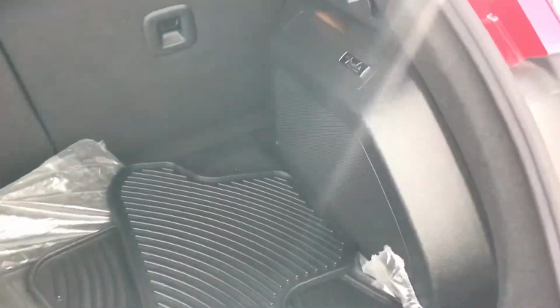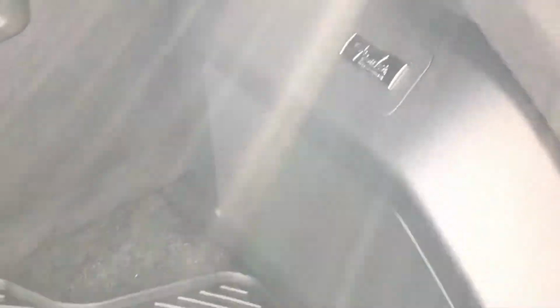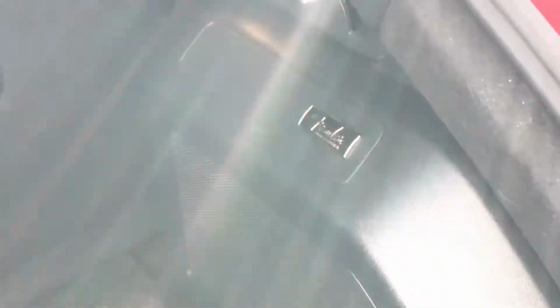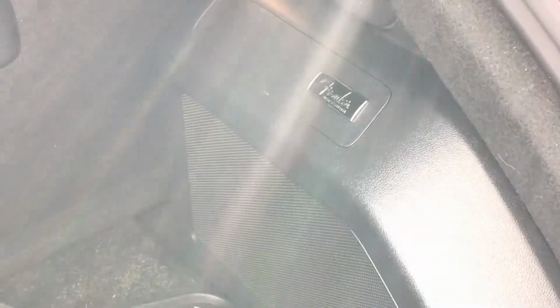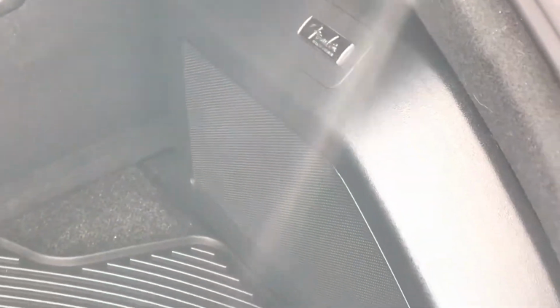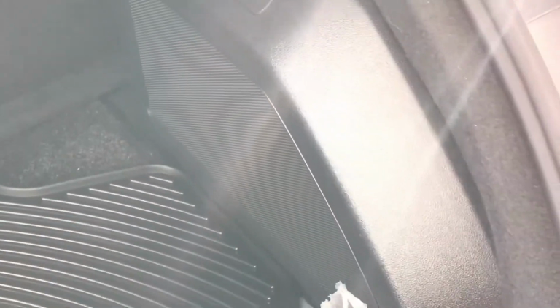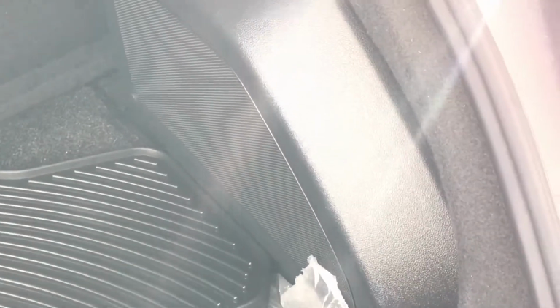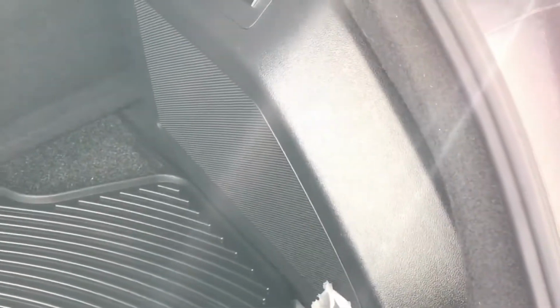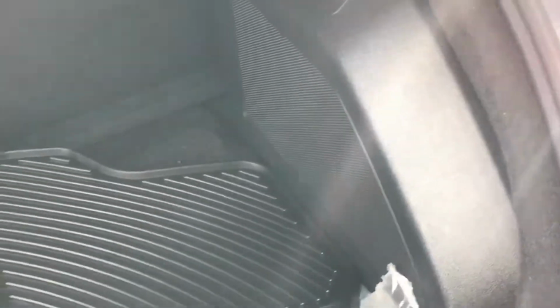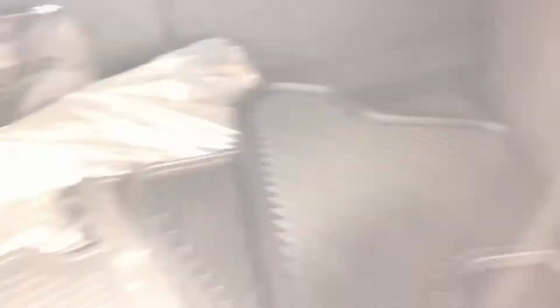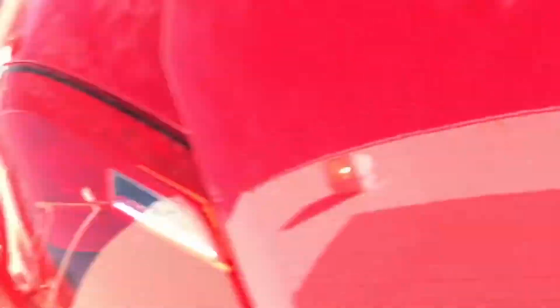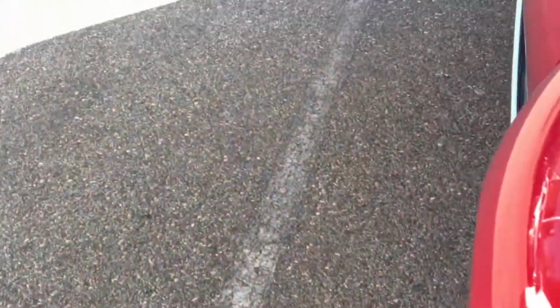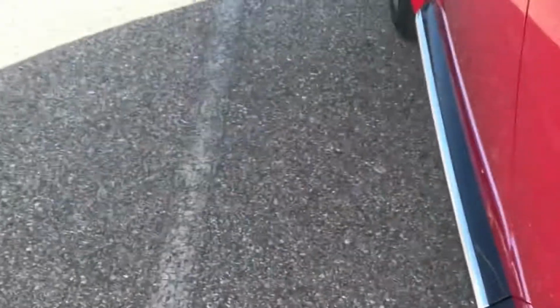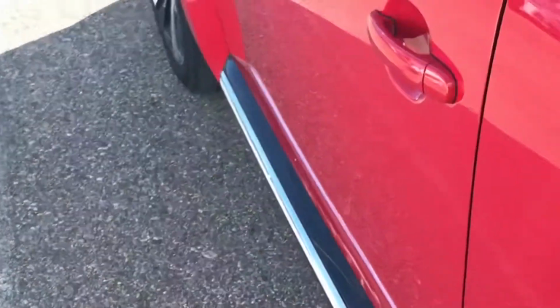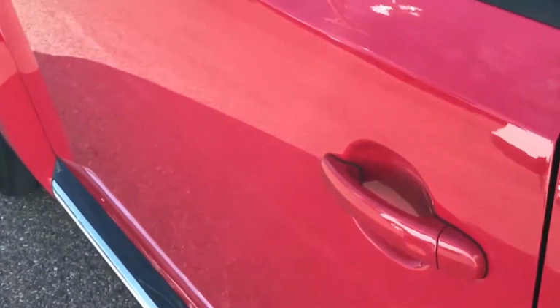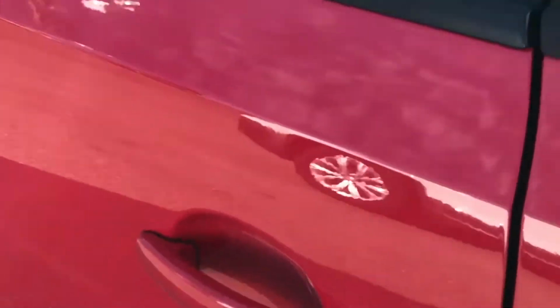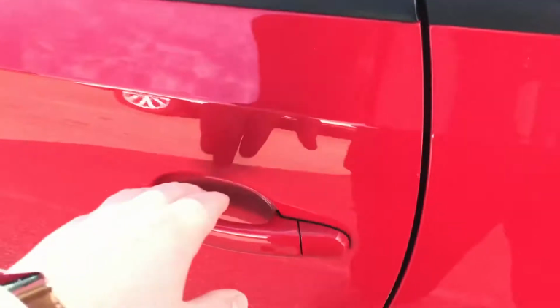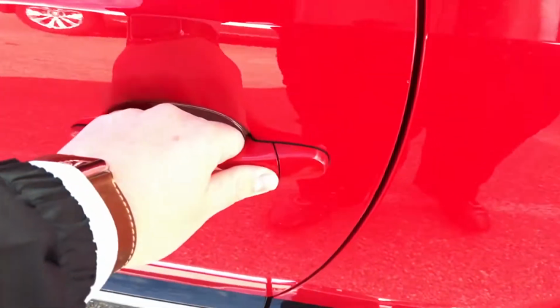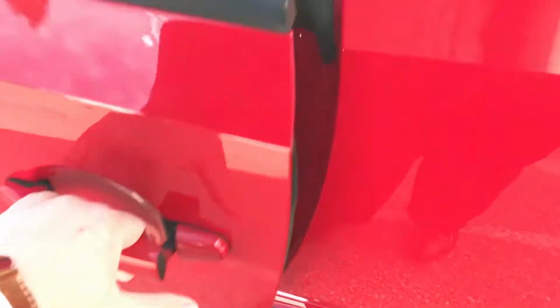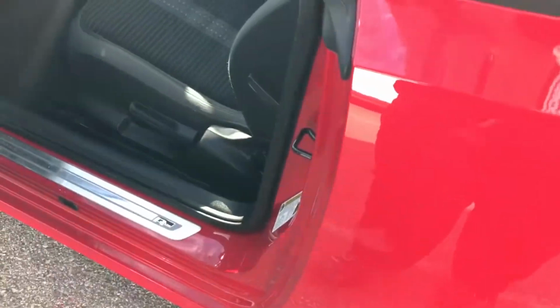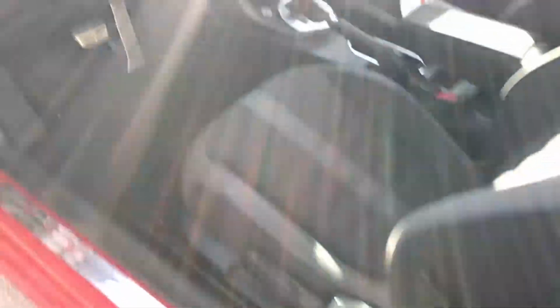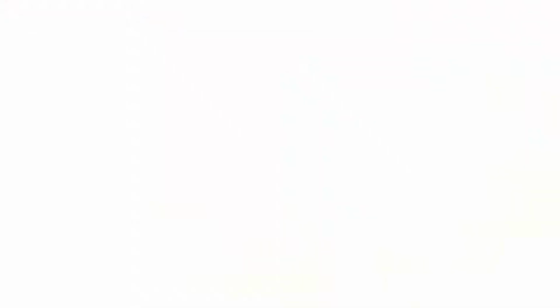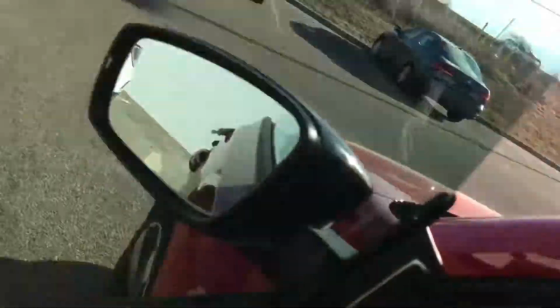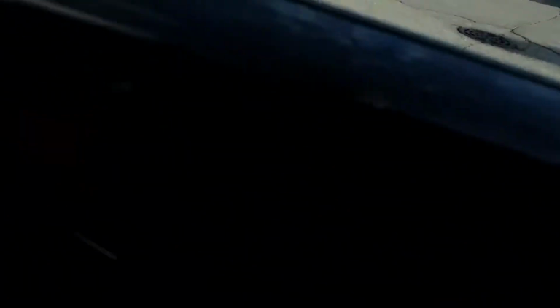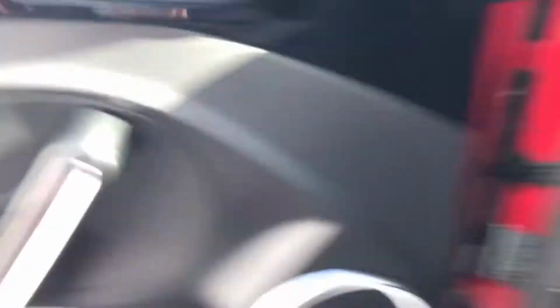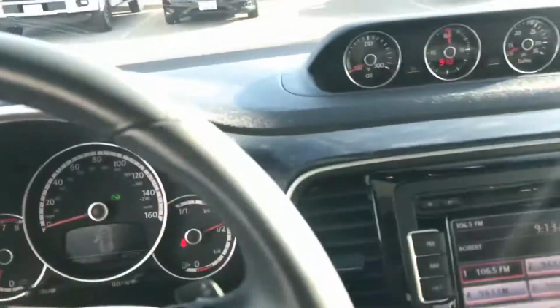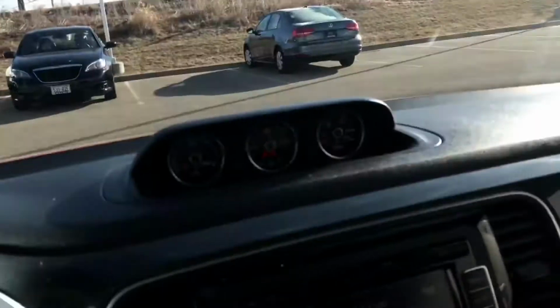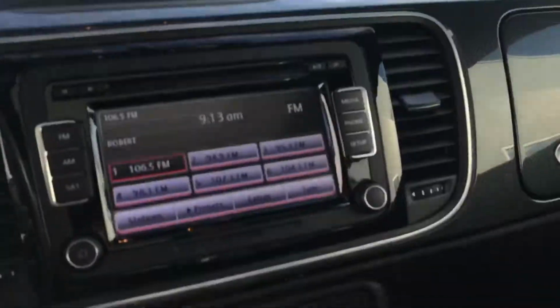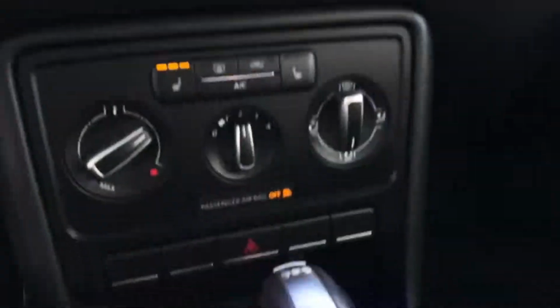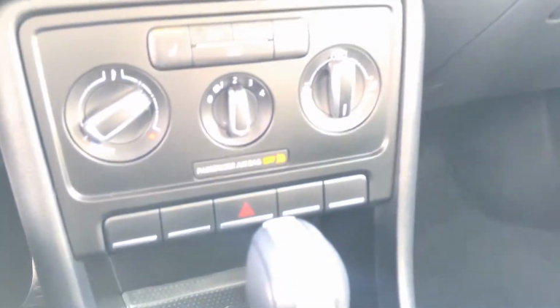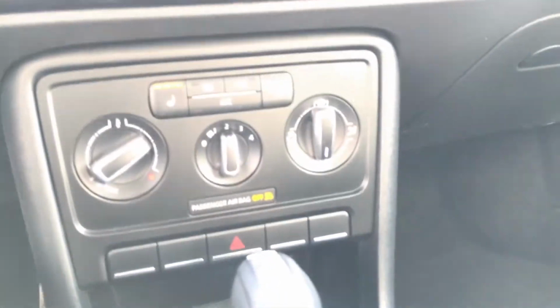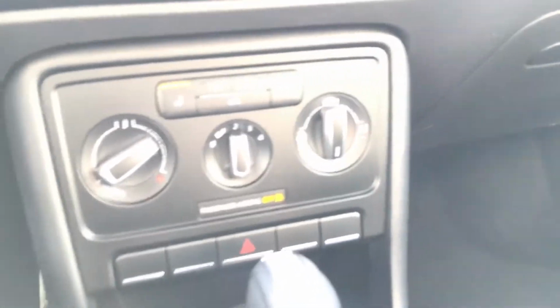There is a Fender audio system with the Fender subwoofer here in the back. Going inside the vehicle, we have keyless entry — just touch the handle — as well as heated seats.